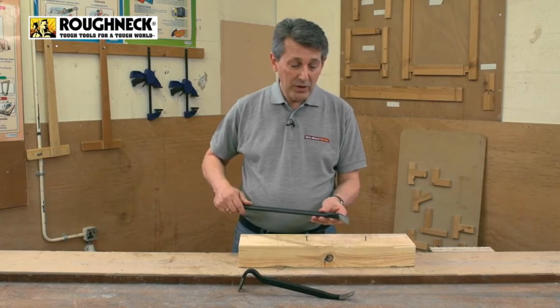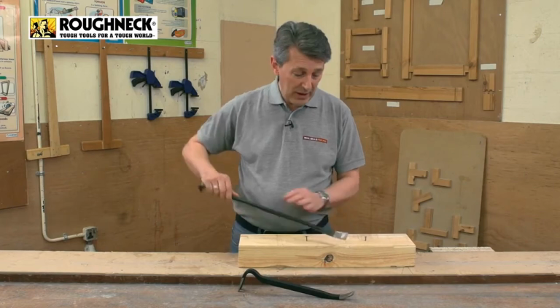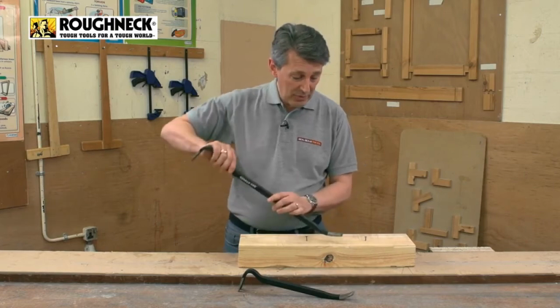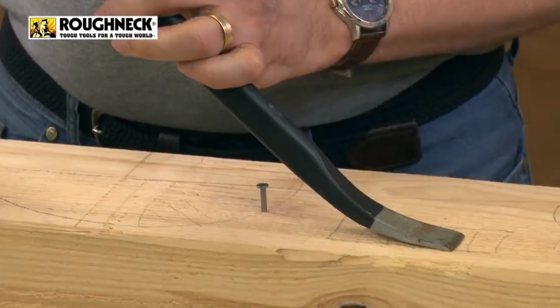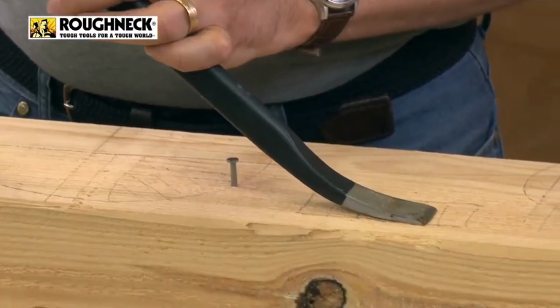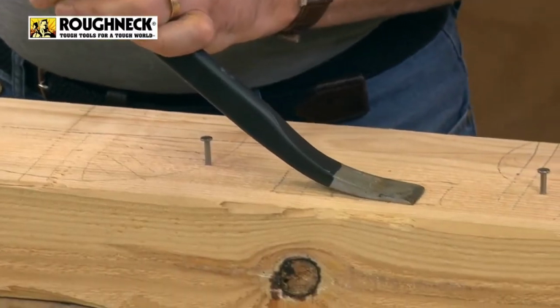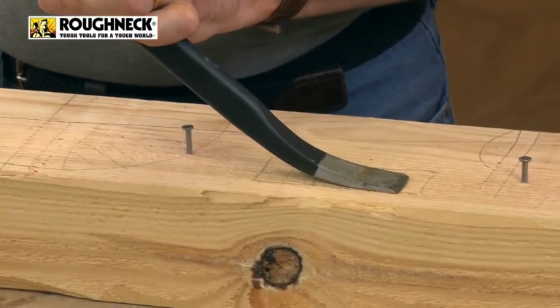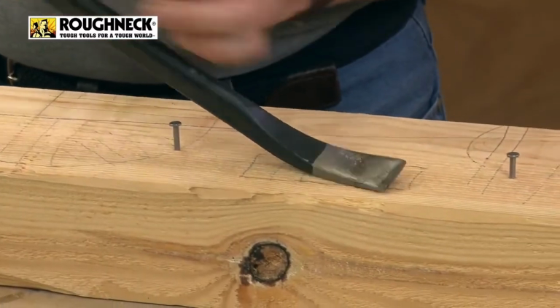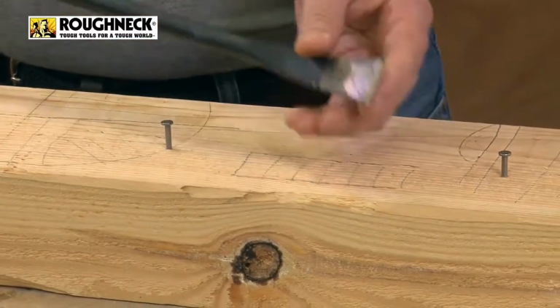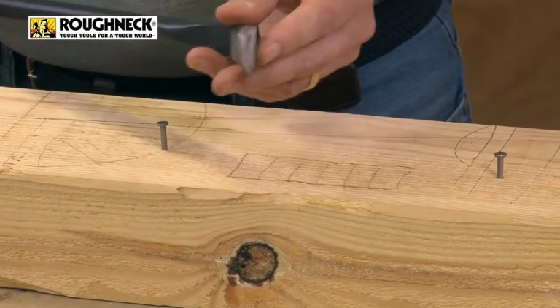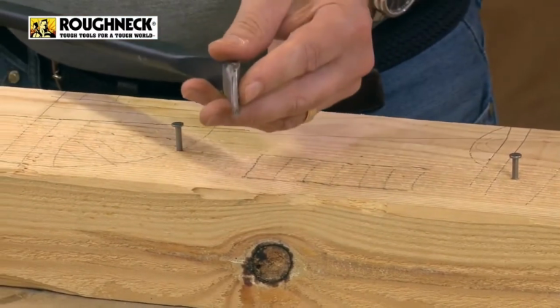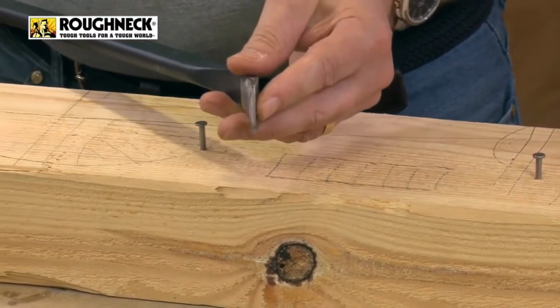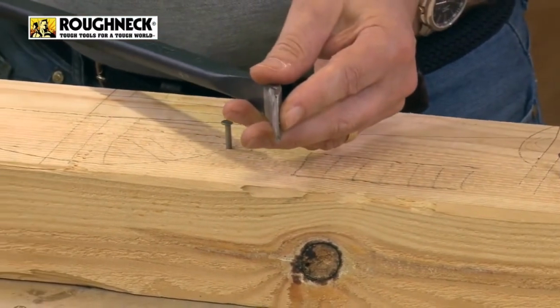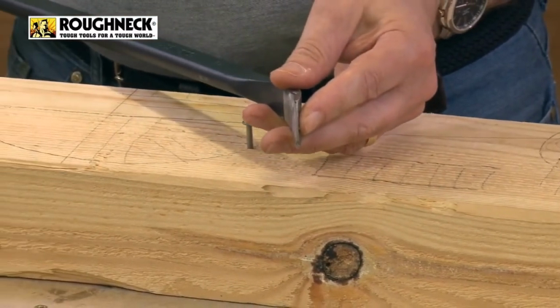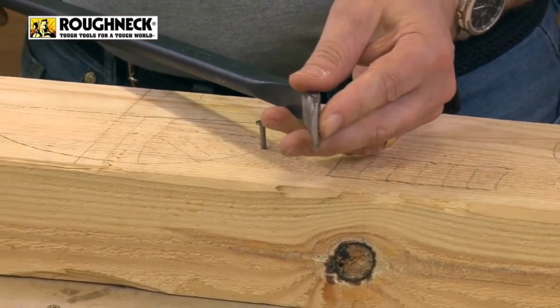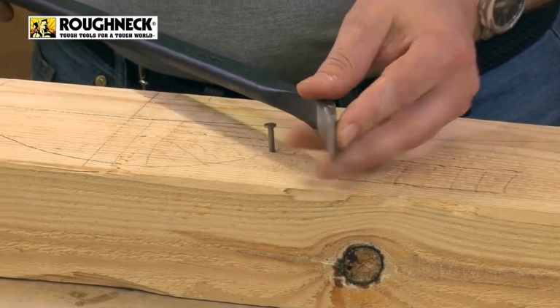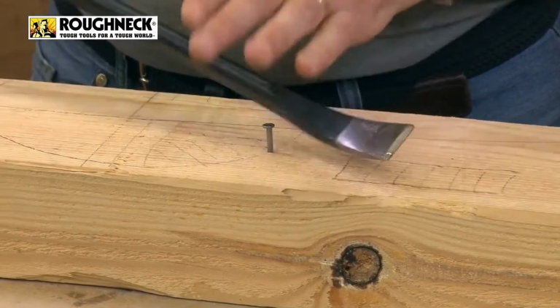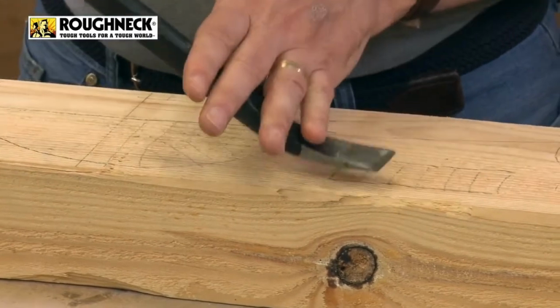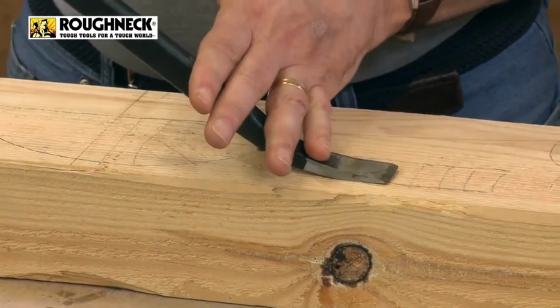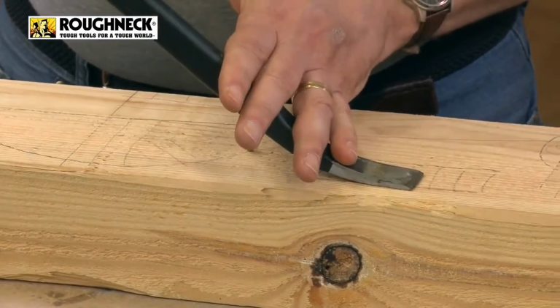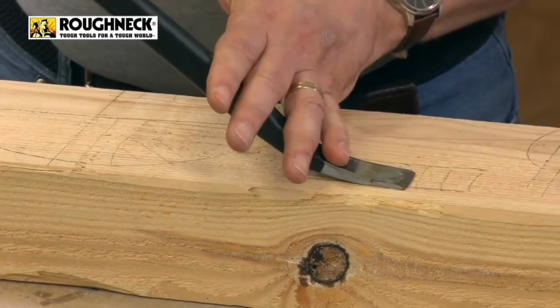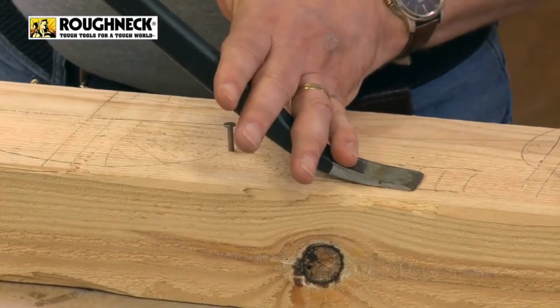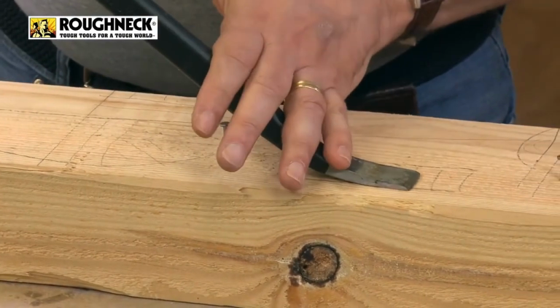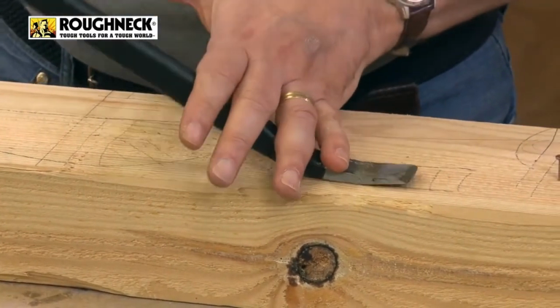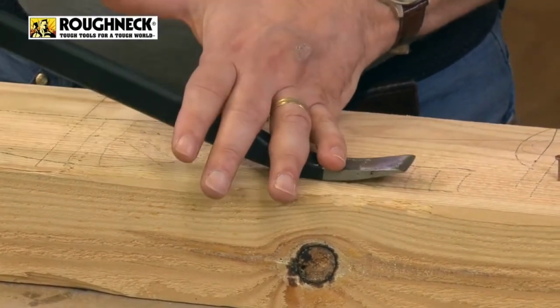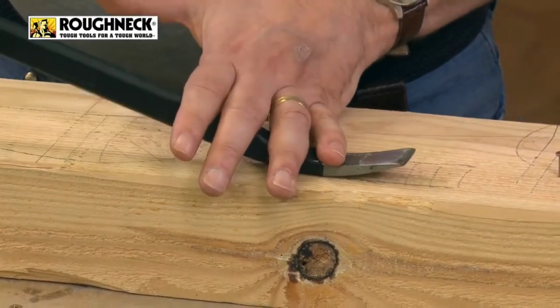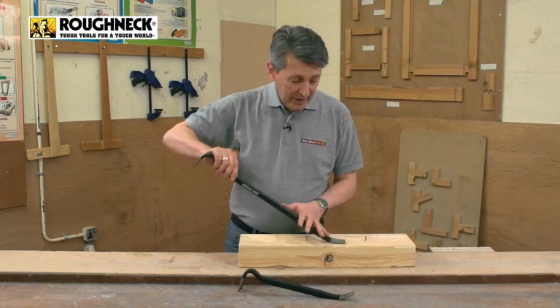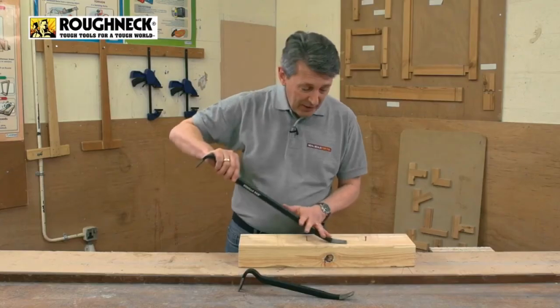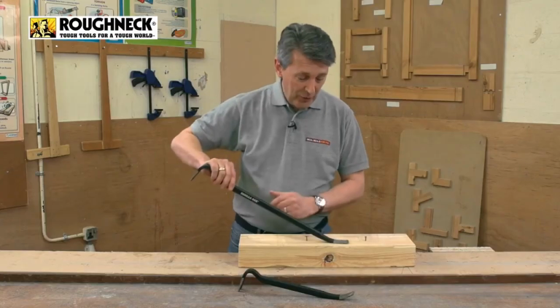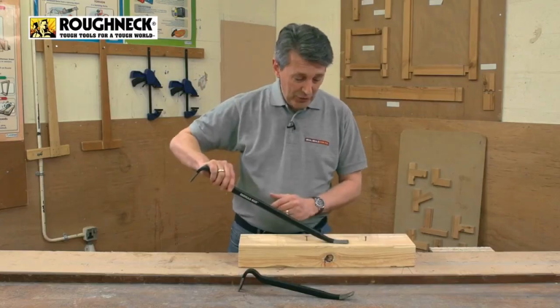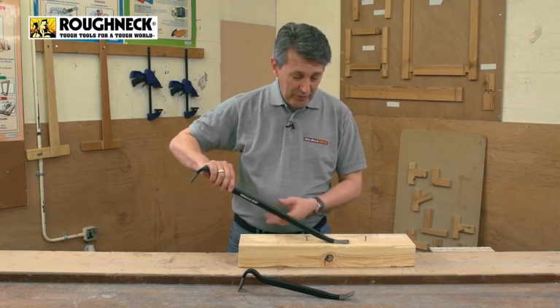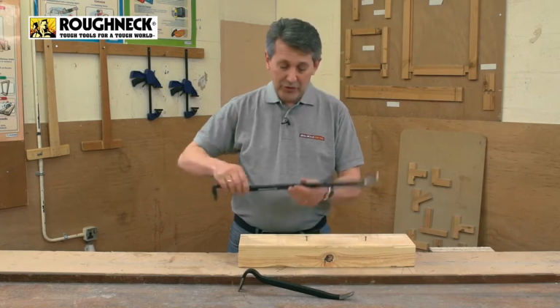So you can get a nice bit of — you can get right underneath it, very nicely ground edge there as well. So you get right underneath the product, you pry it open, lift it up, get it under all sorts of different products.